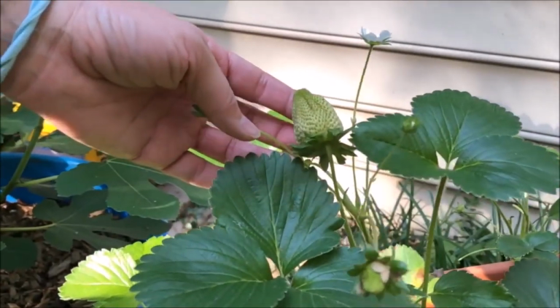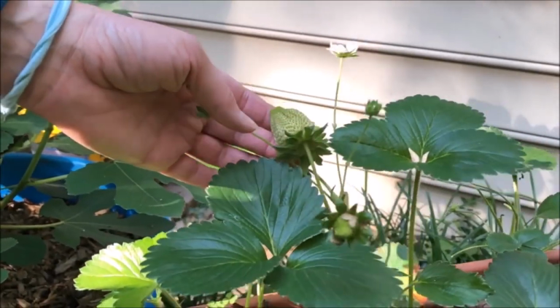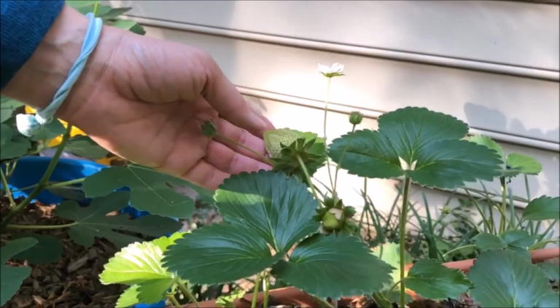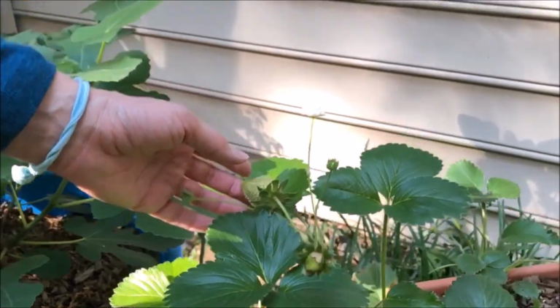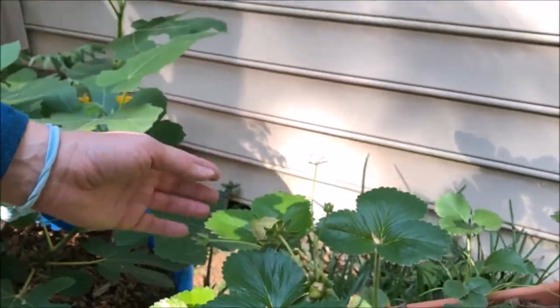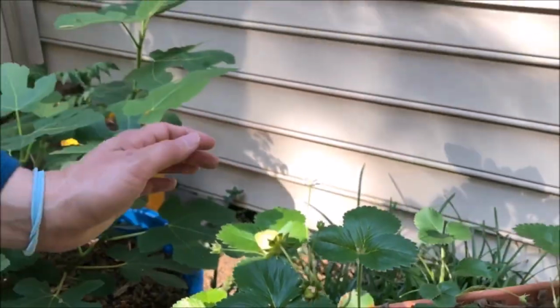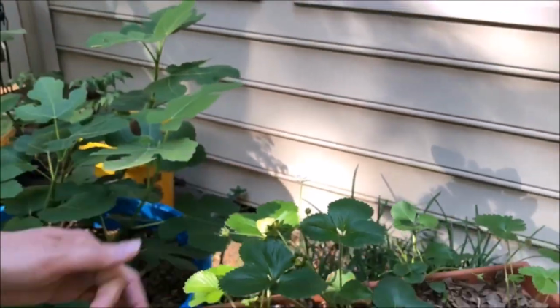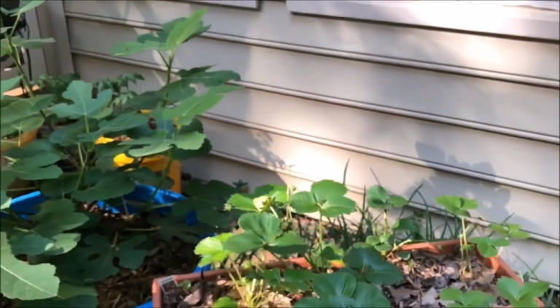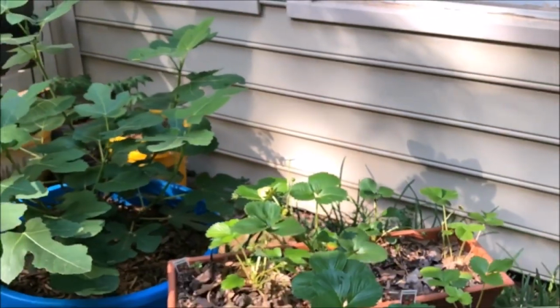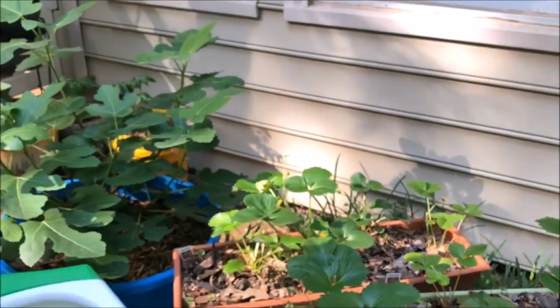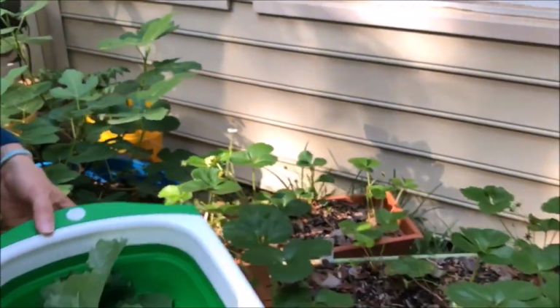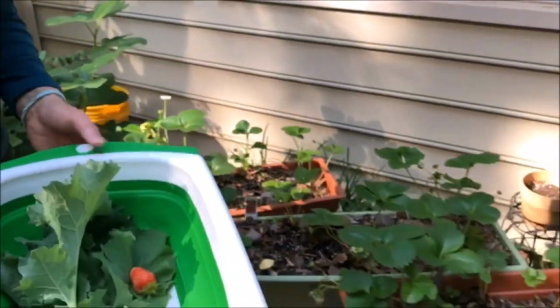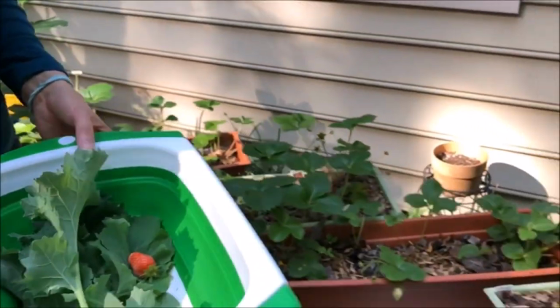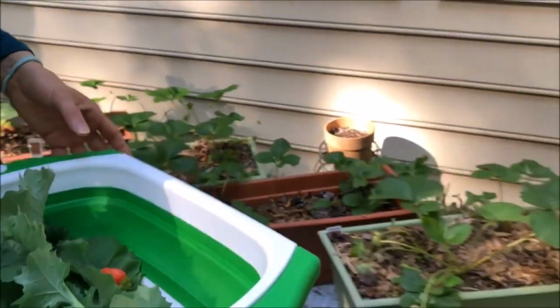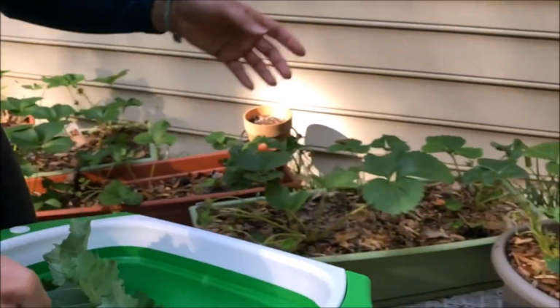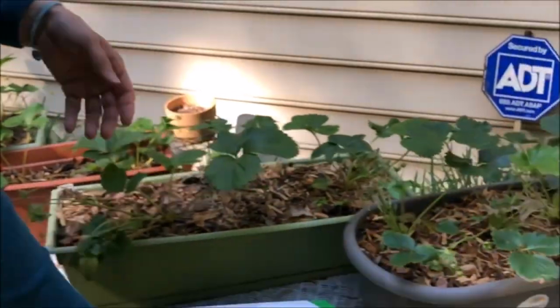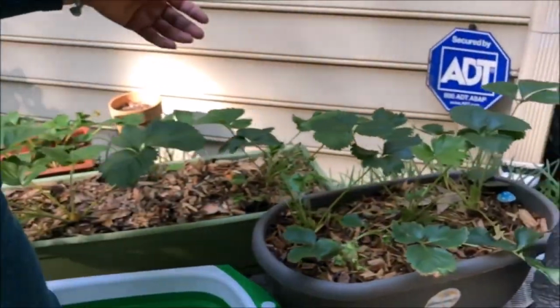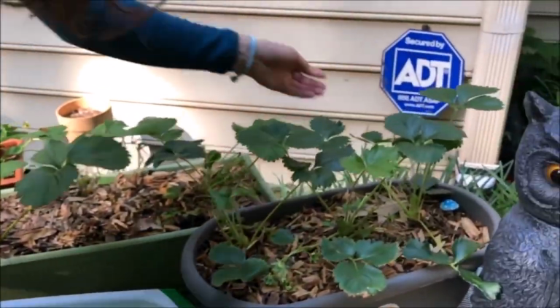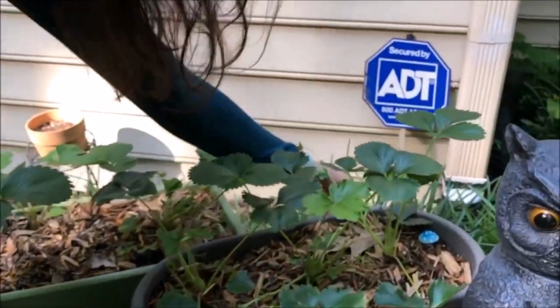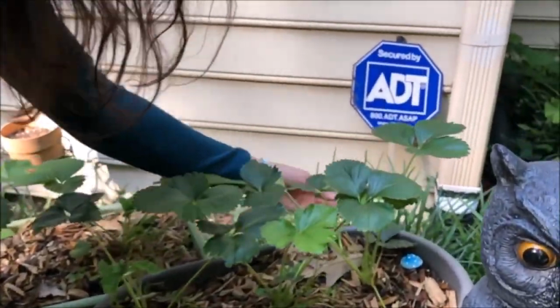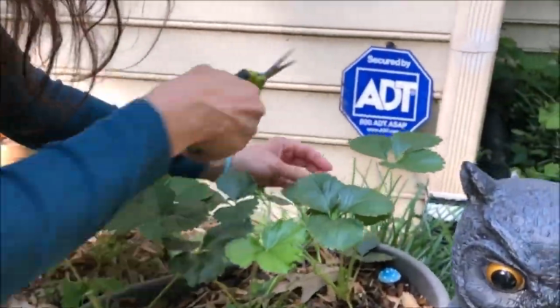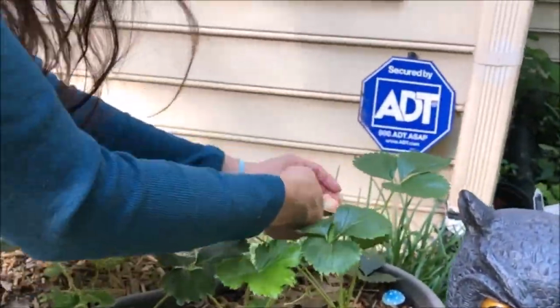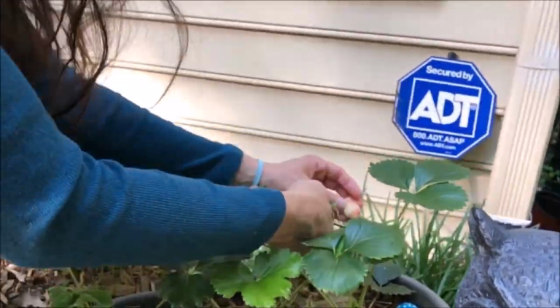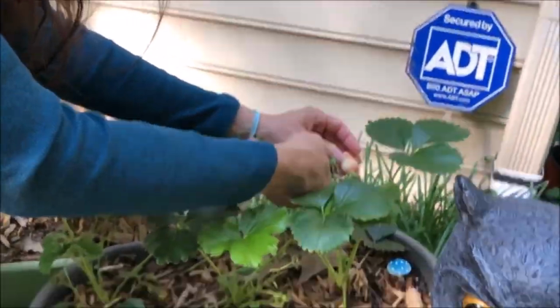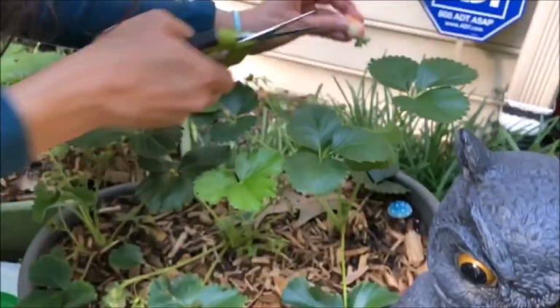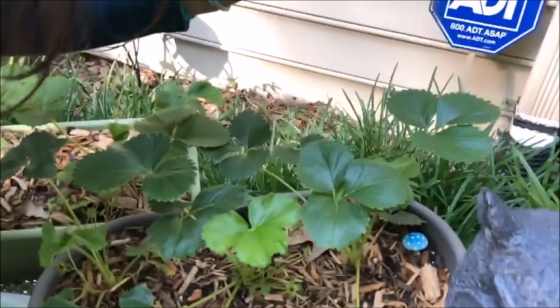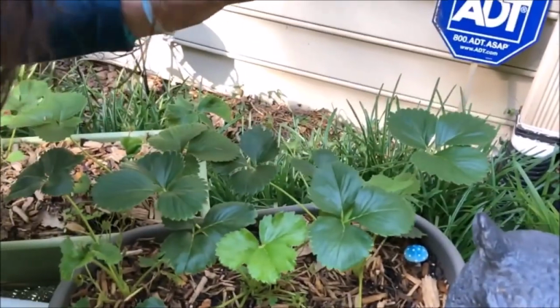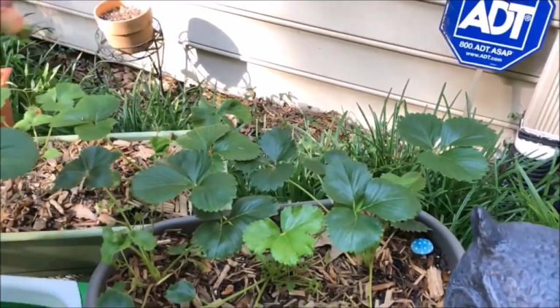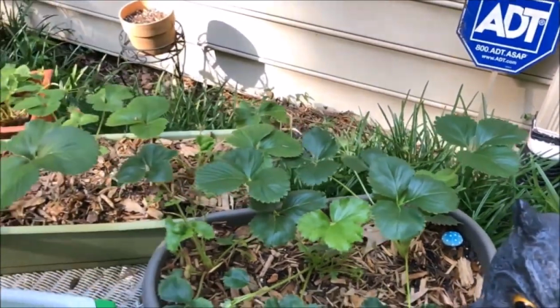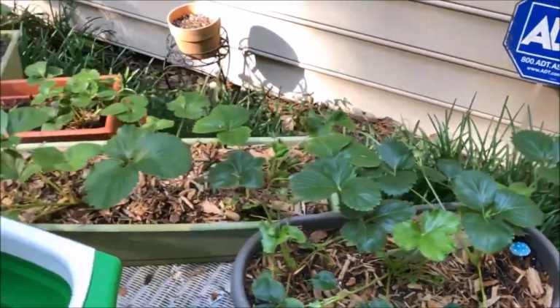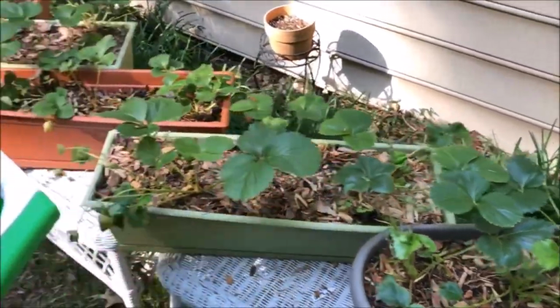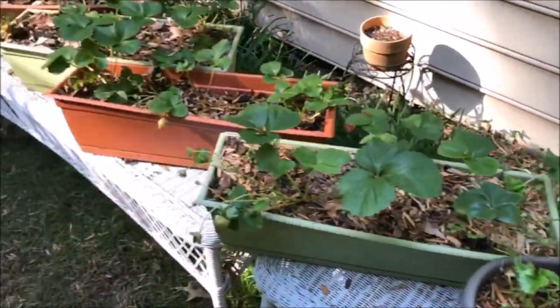Oh wait, I see one more — I'm just going to pick this one because it'll ripen inside and I don't want any animals to get them.